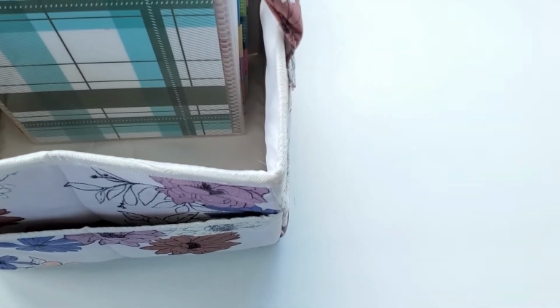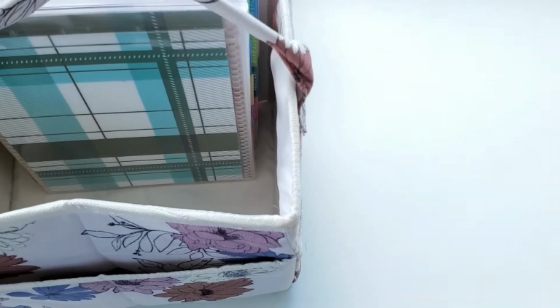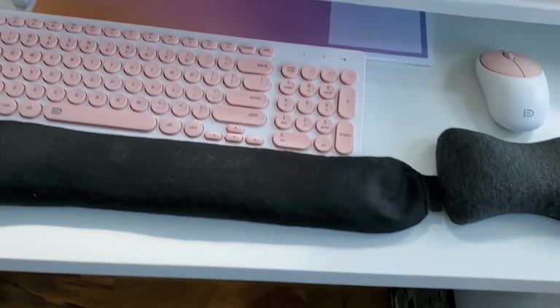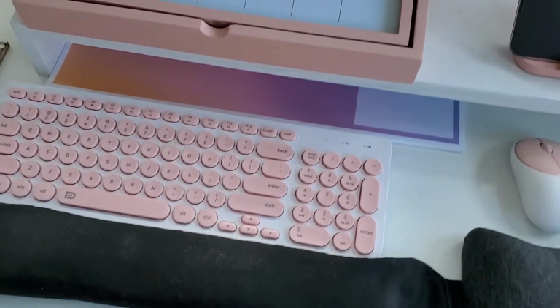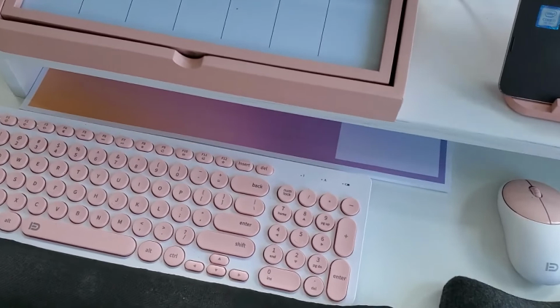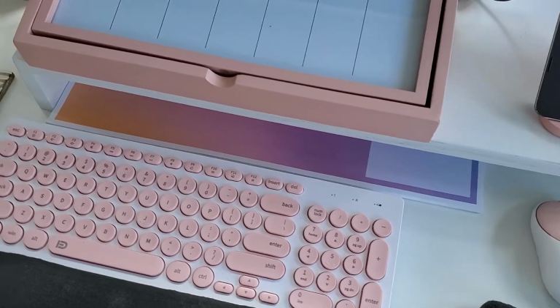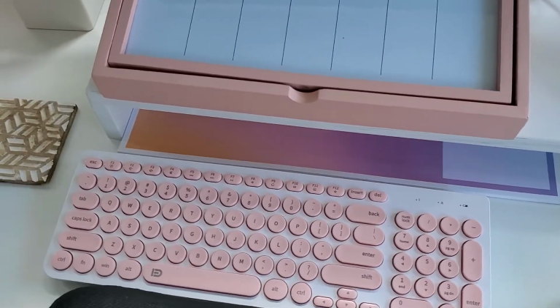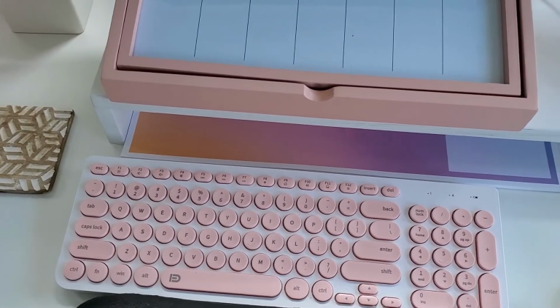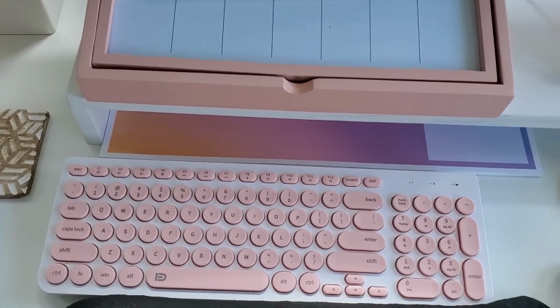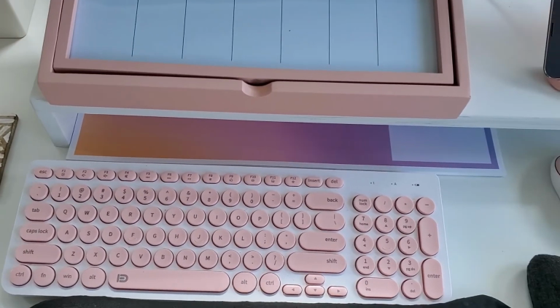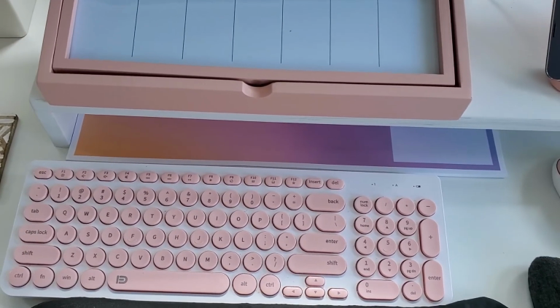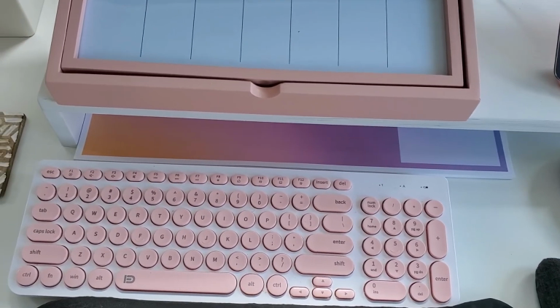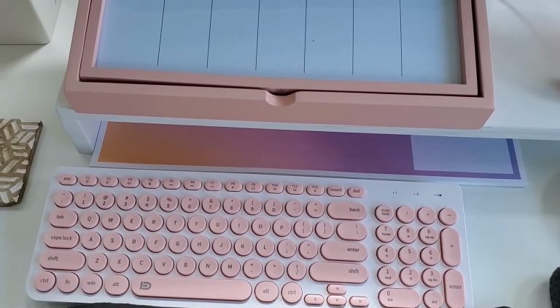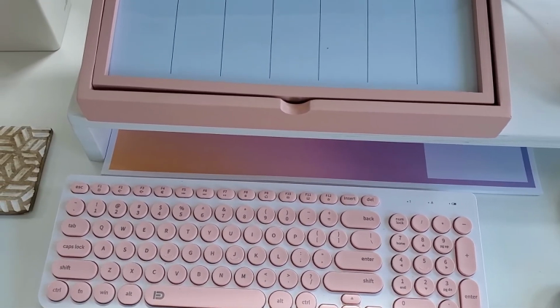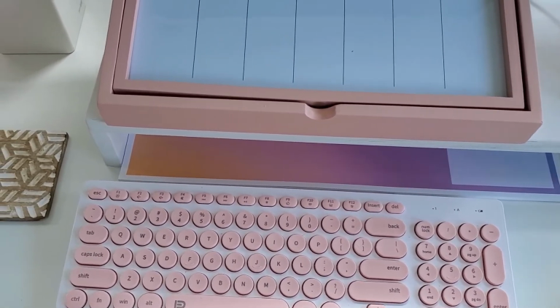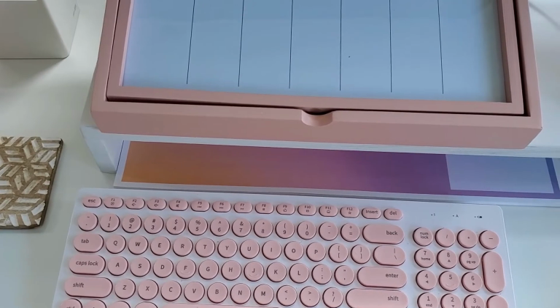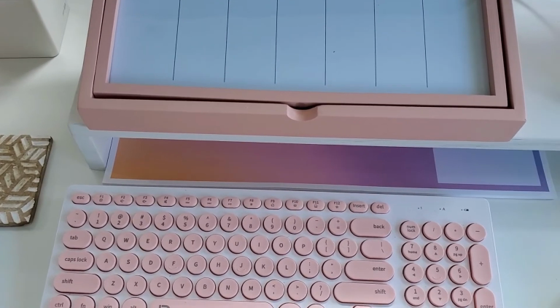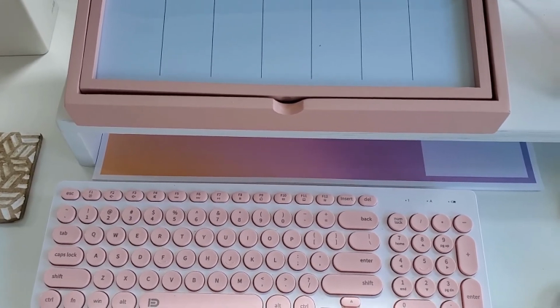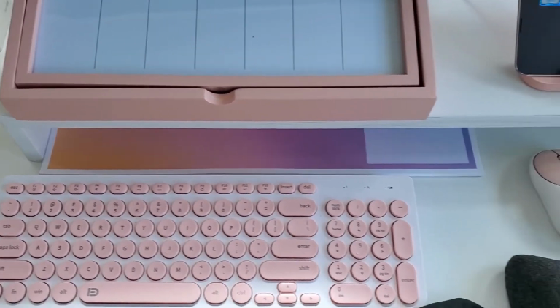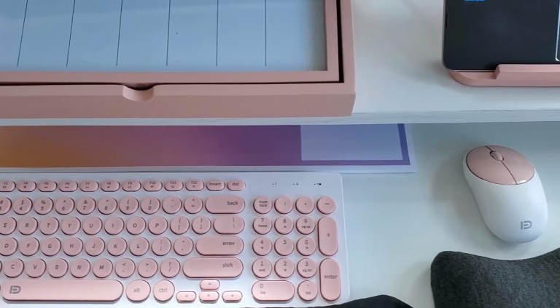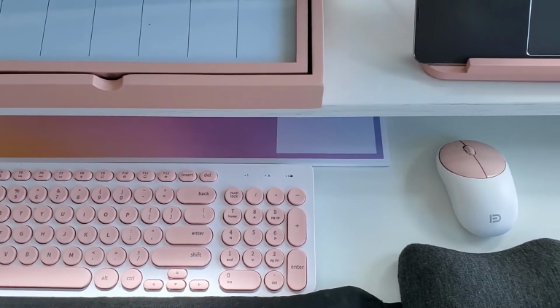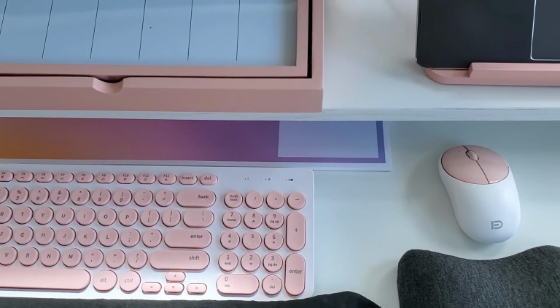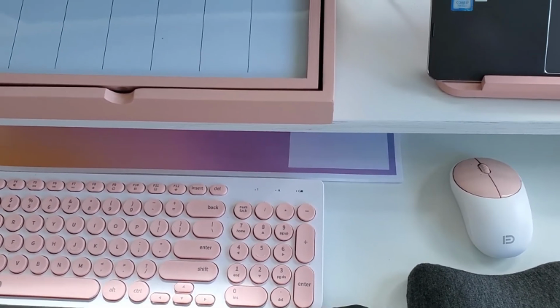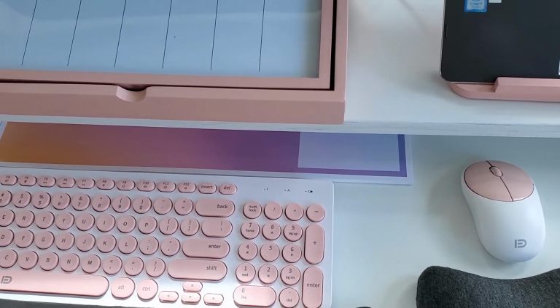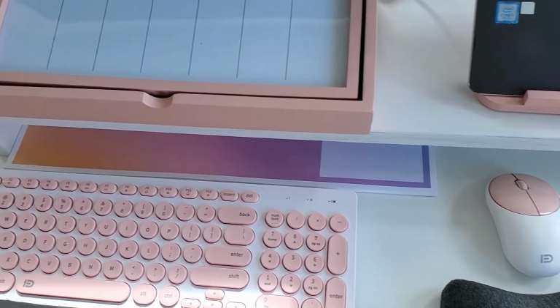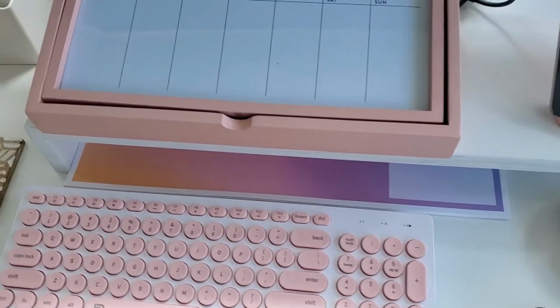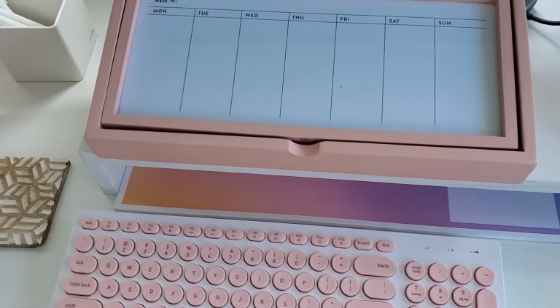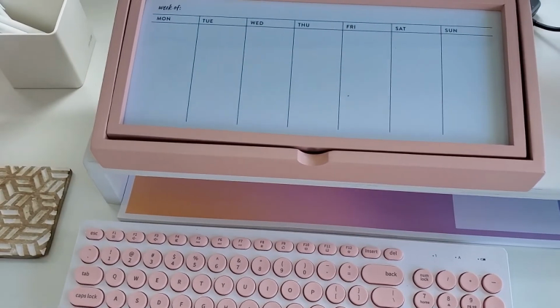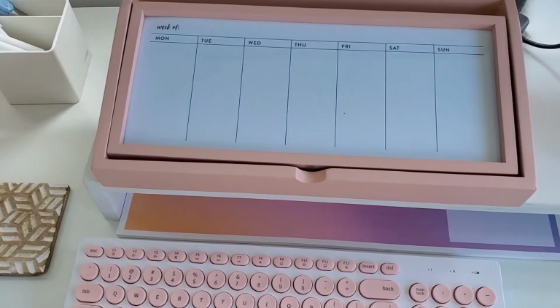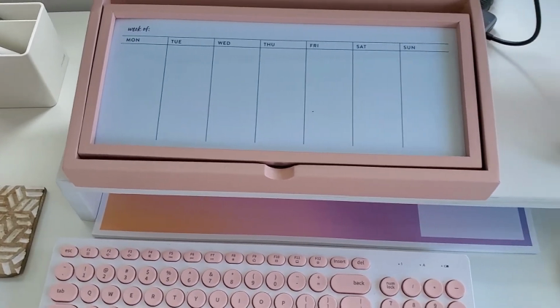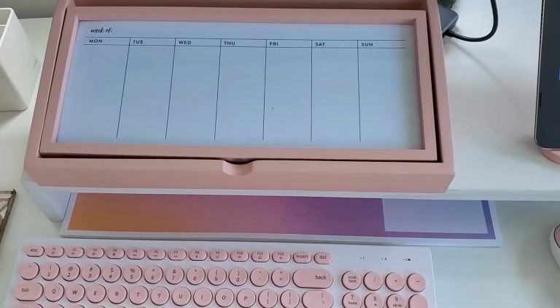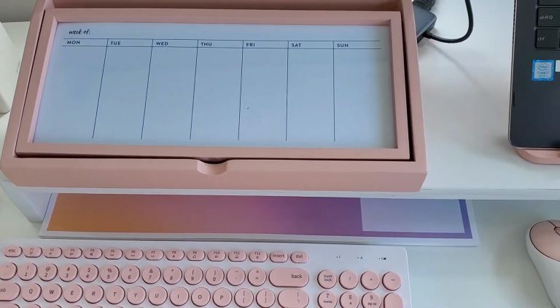So that is all the products from the new Erin Condren Home and Desk Collection. It's available now, so you can head on over to ErinCondren.com and pick yours up today.